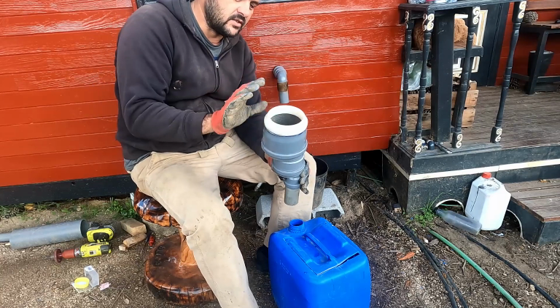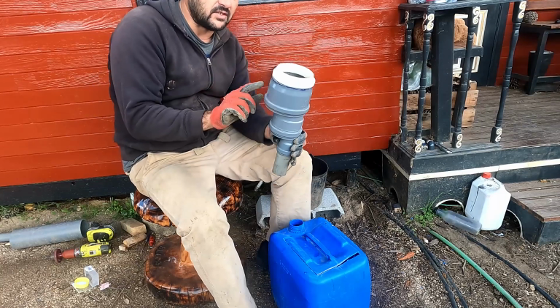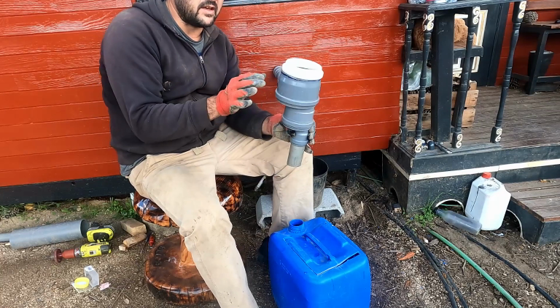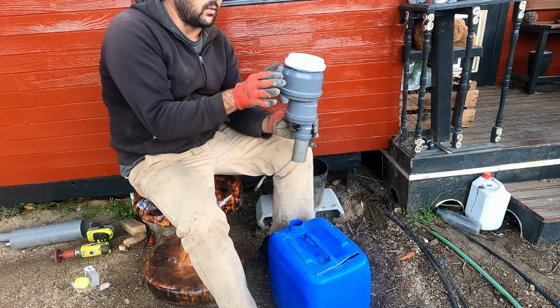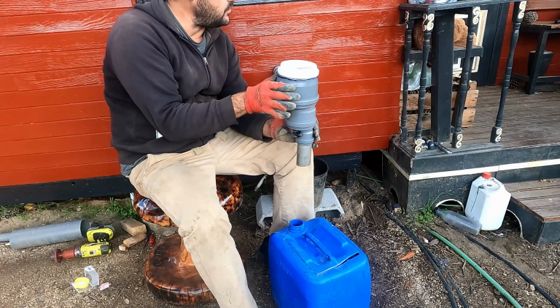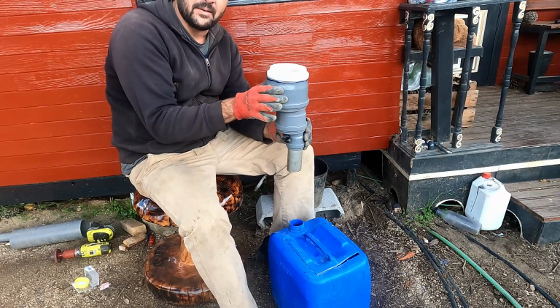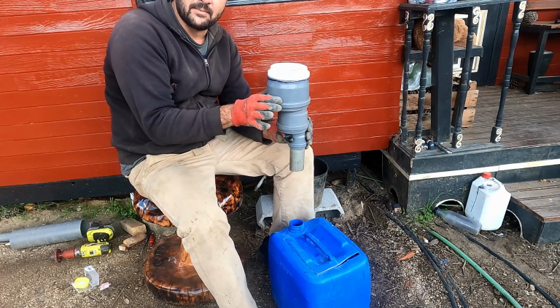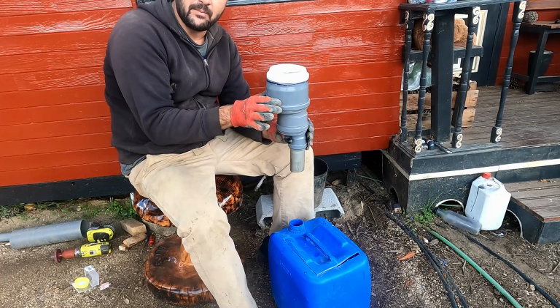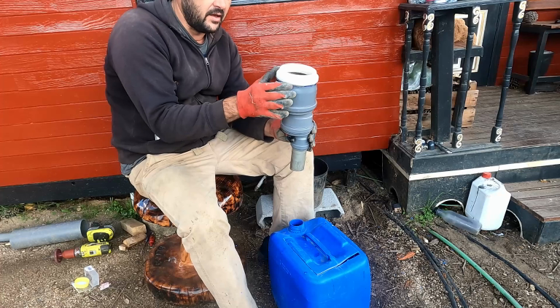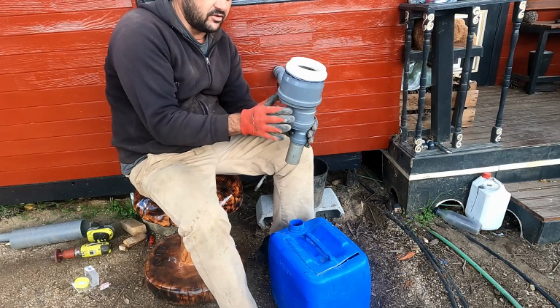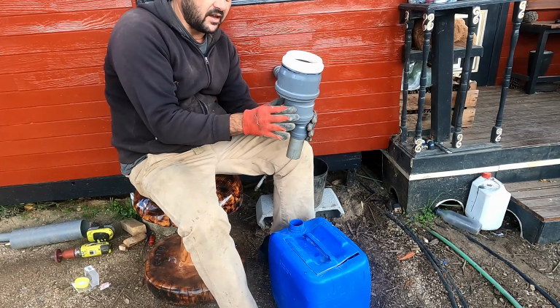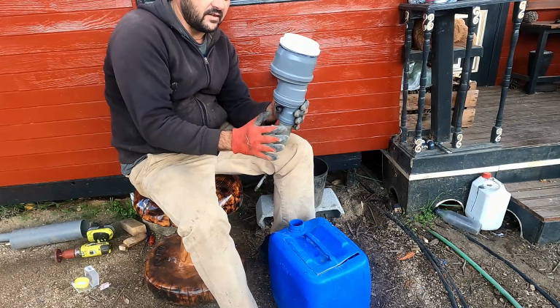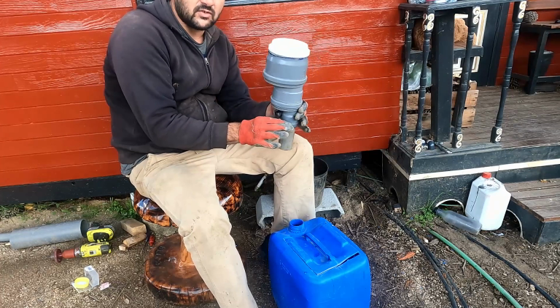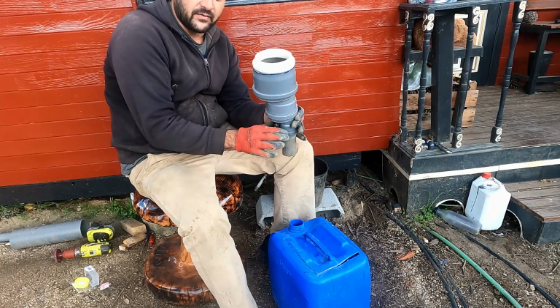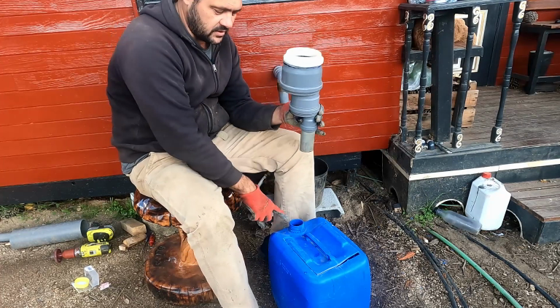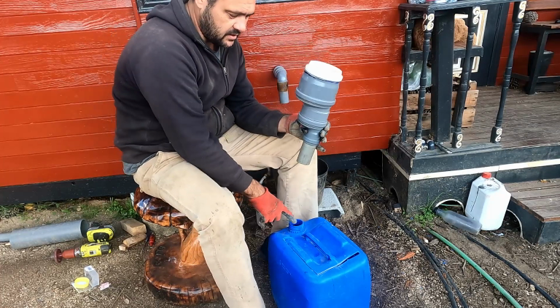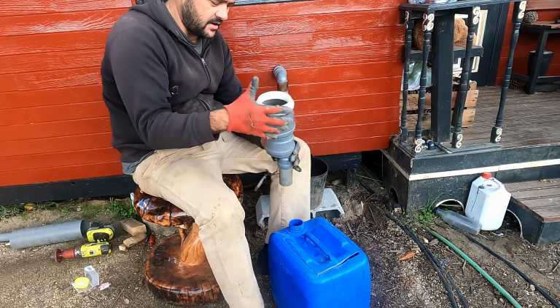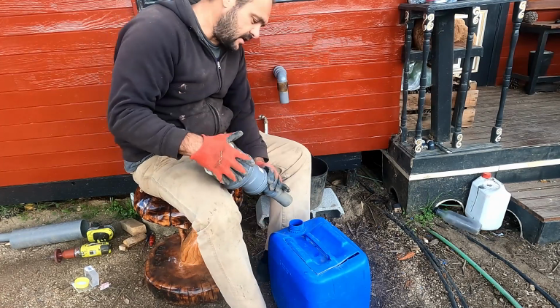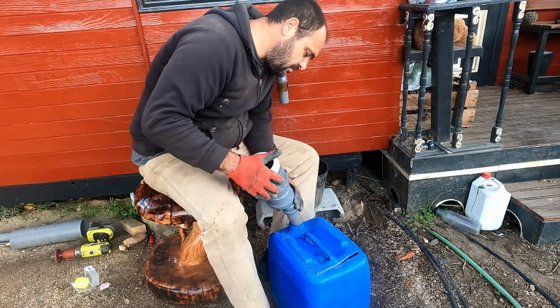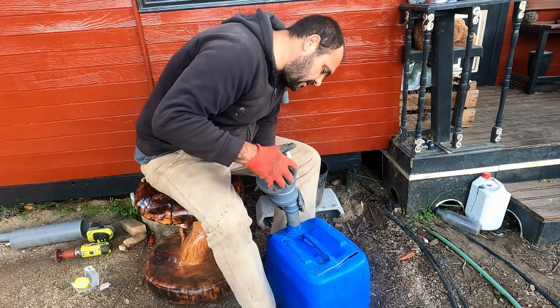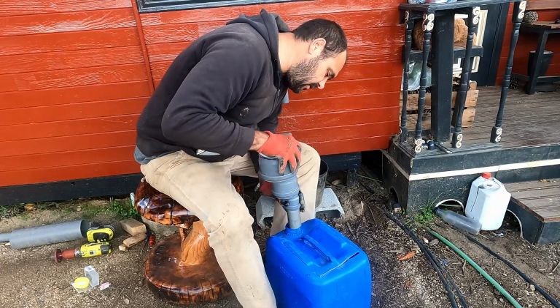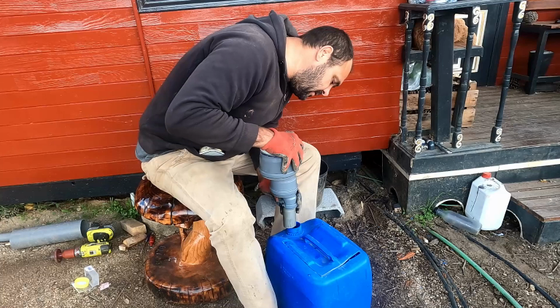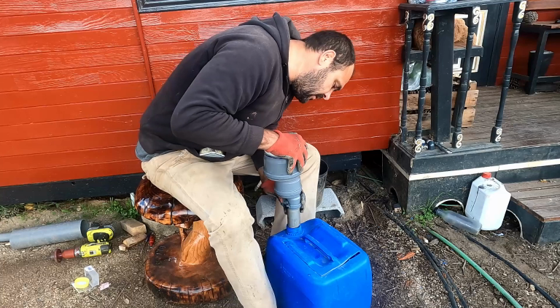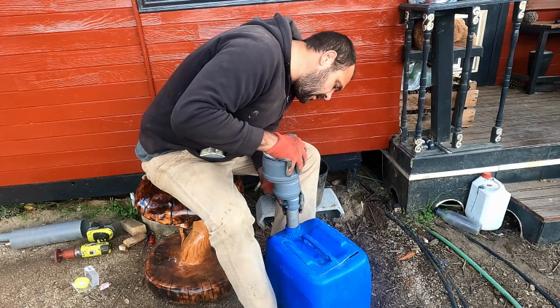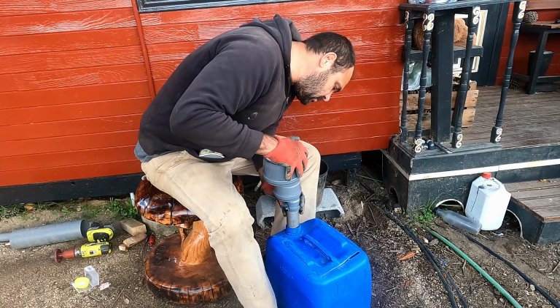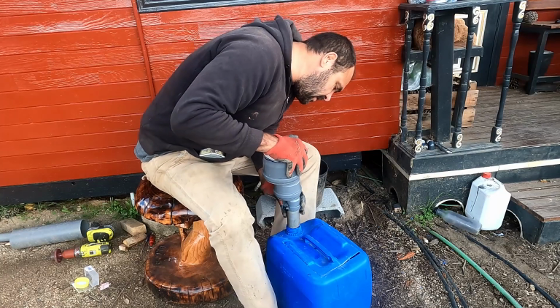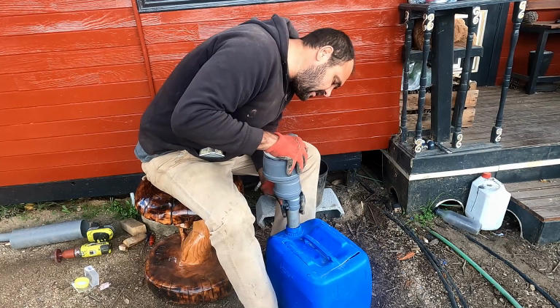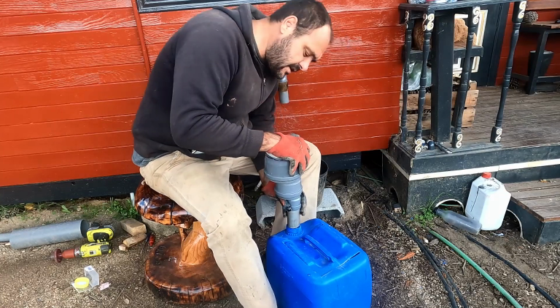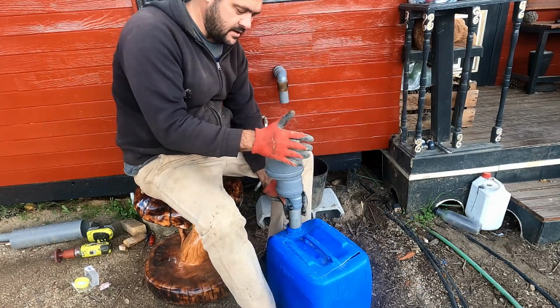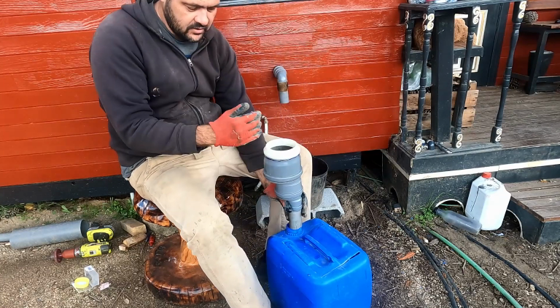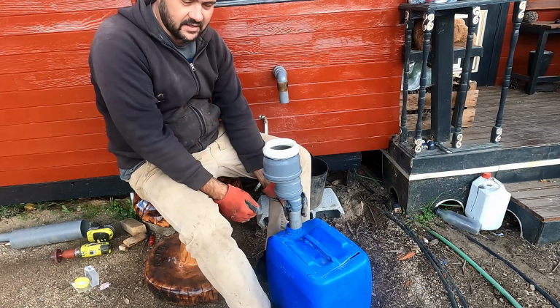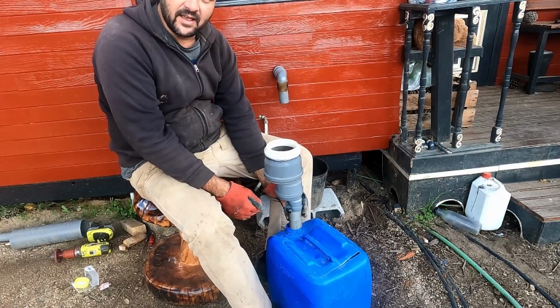So this is just a 125 millimeter pipe reduced to 90, reduced to 50, which is the thickness of that, and this should be quite a tight fit. Yeah, it should be able to get in there. So that's the intake.